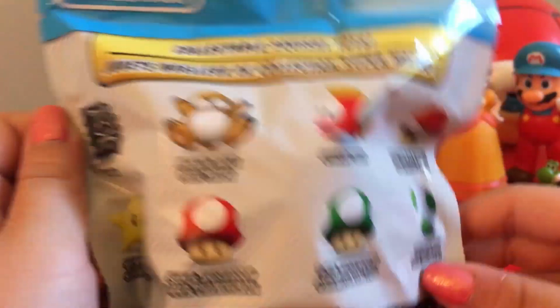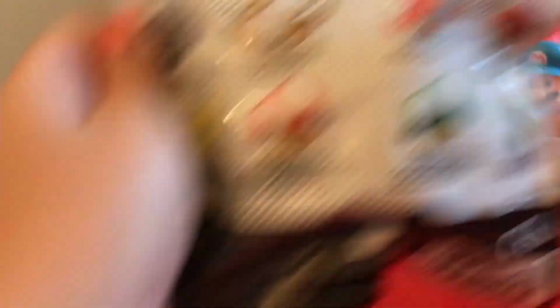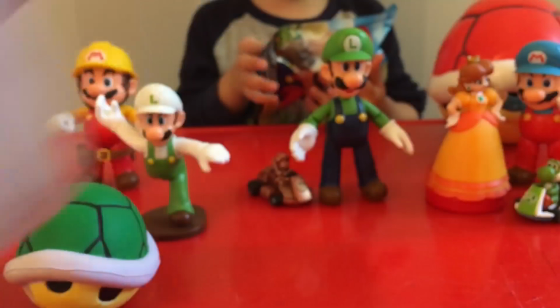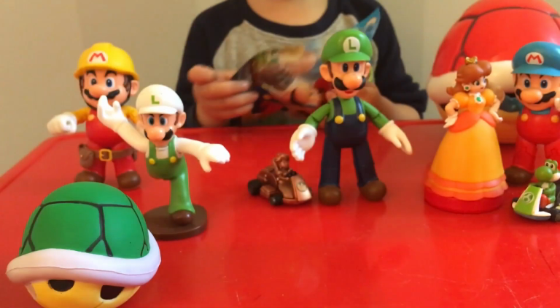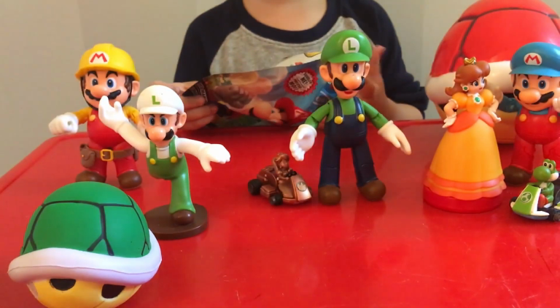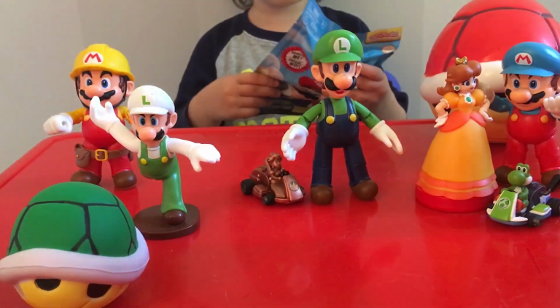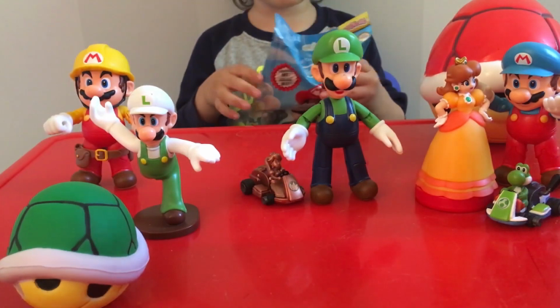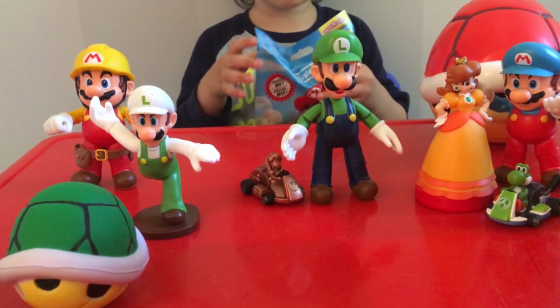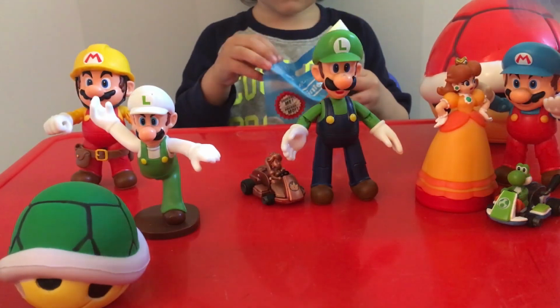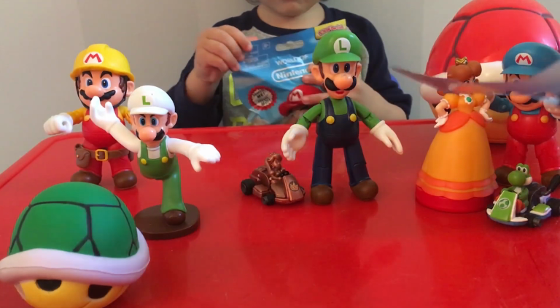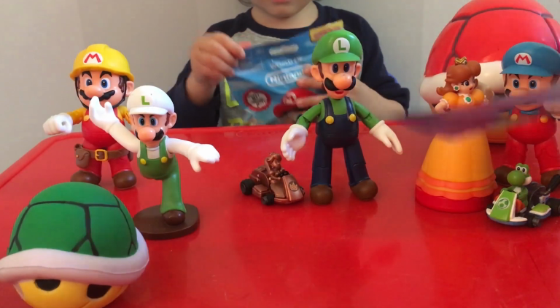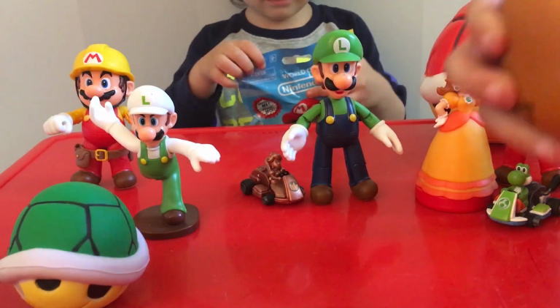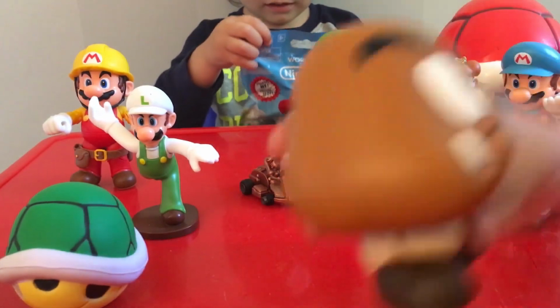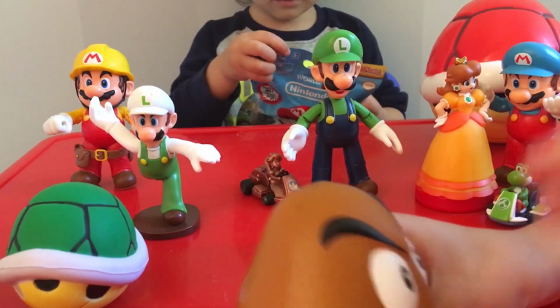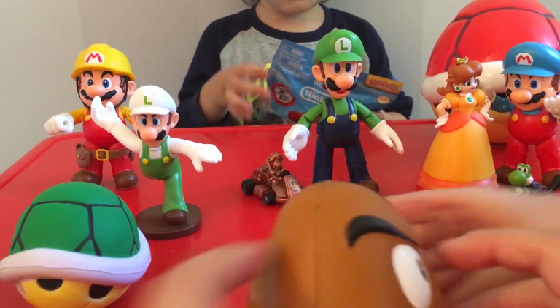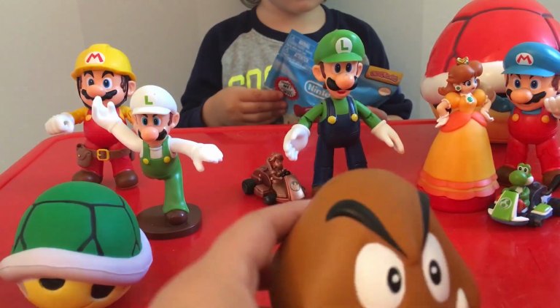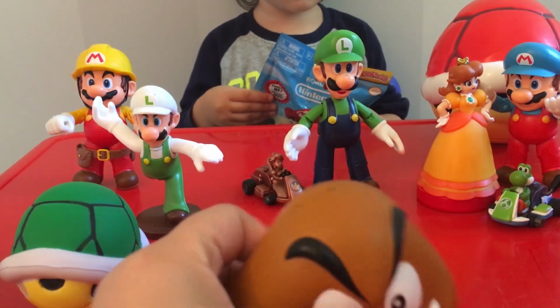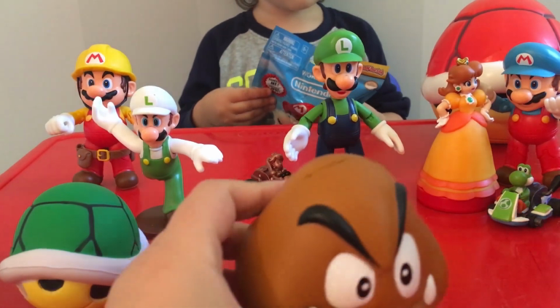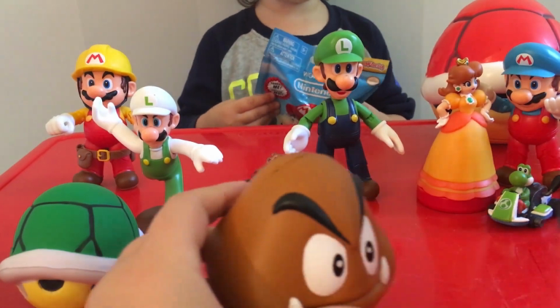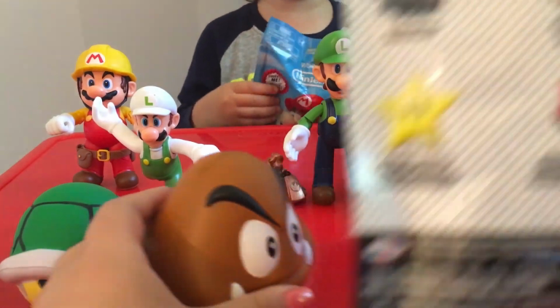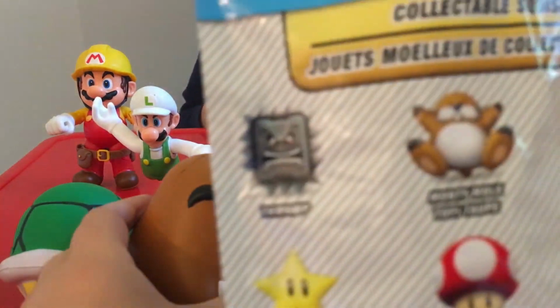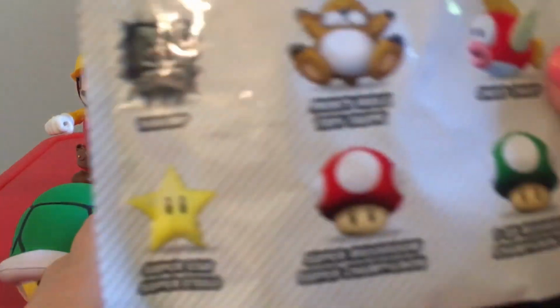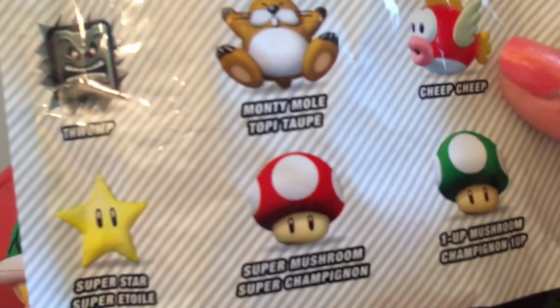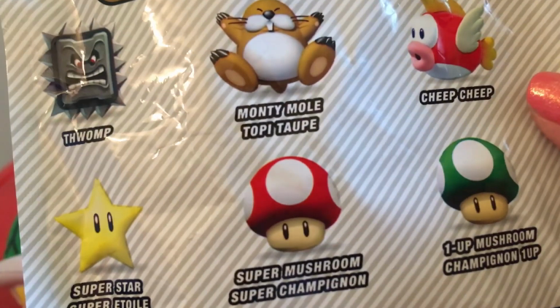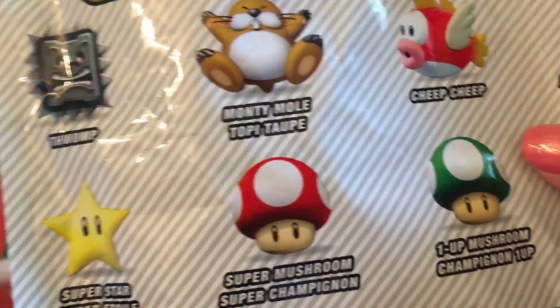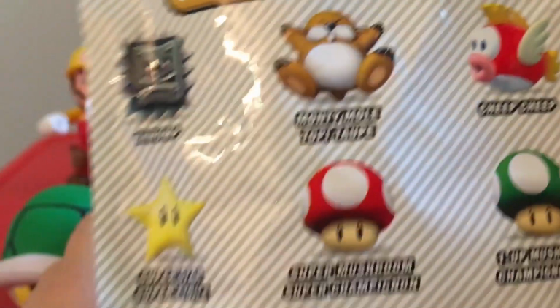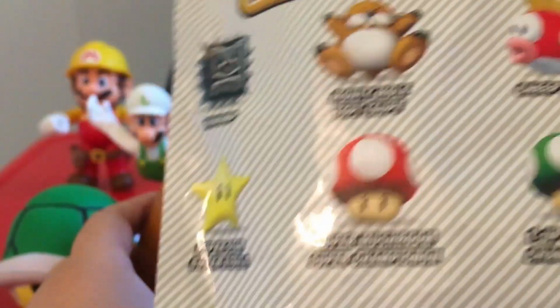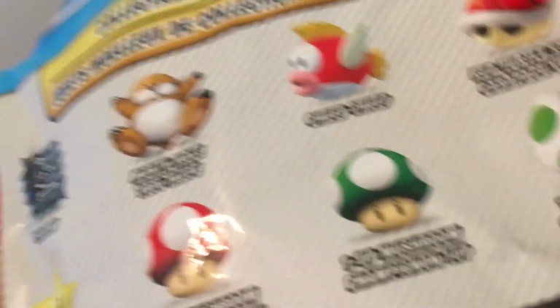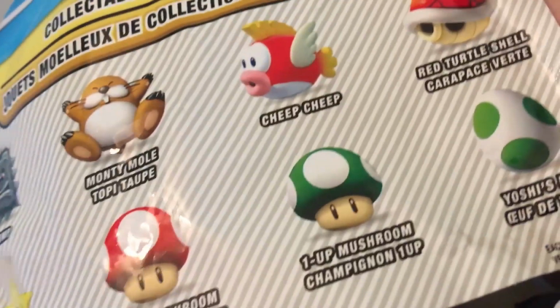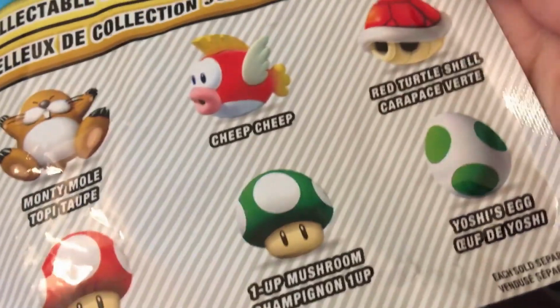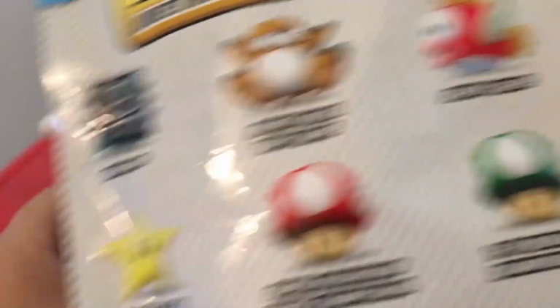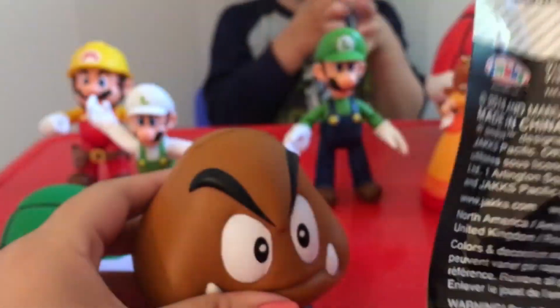So Gavin, do you want to open the first one? Pull it! We got a Koopa - it's a Goomba! Is there even a Goomba on here? This is the Goomba.